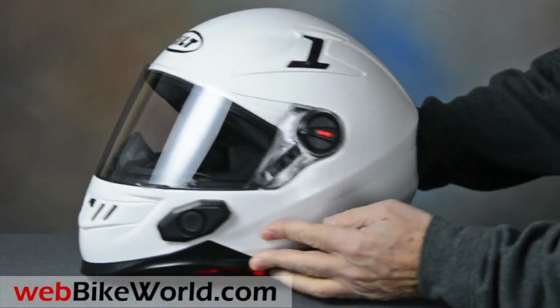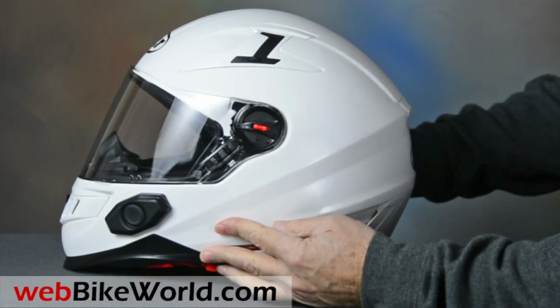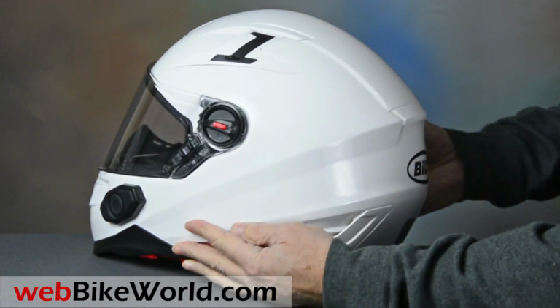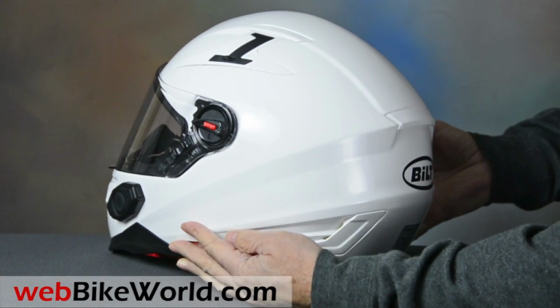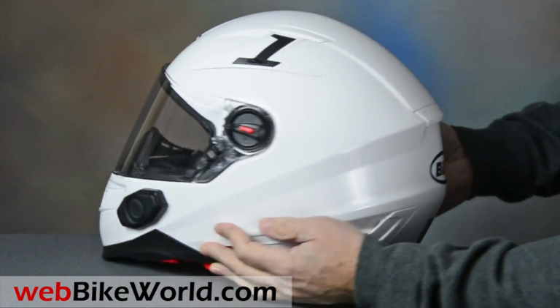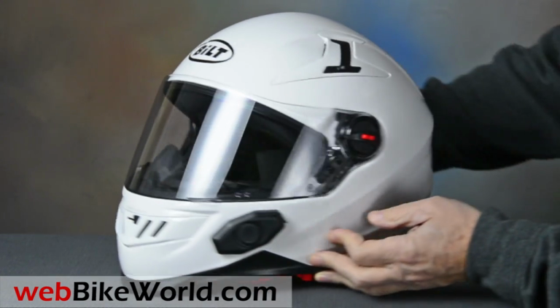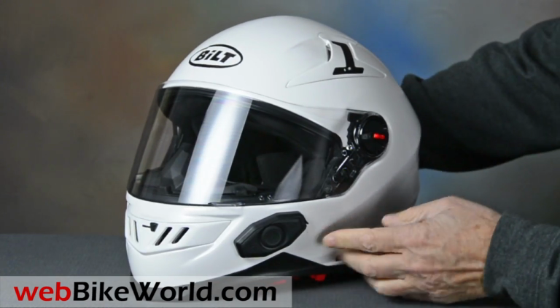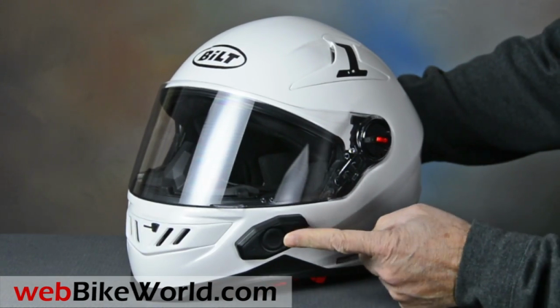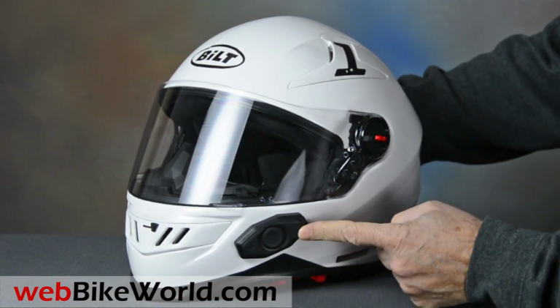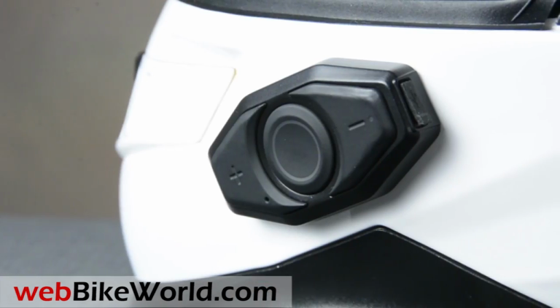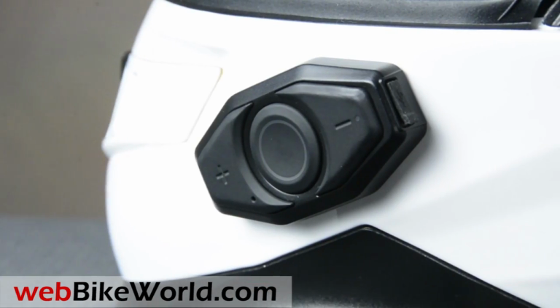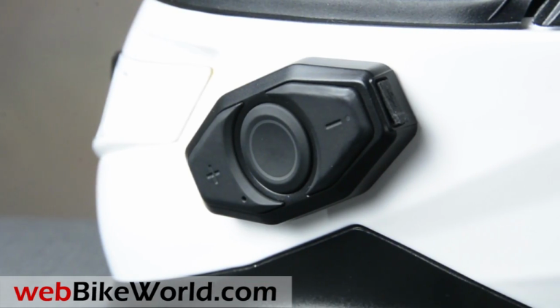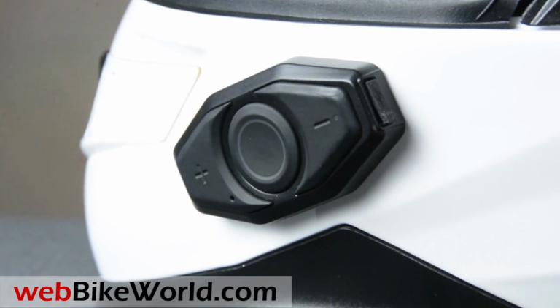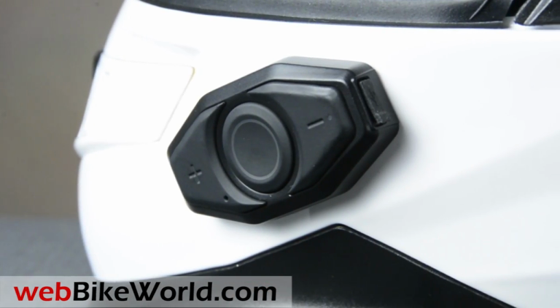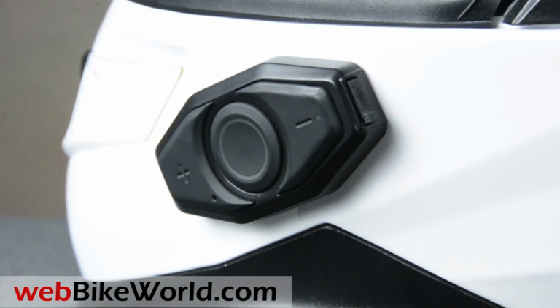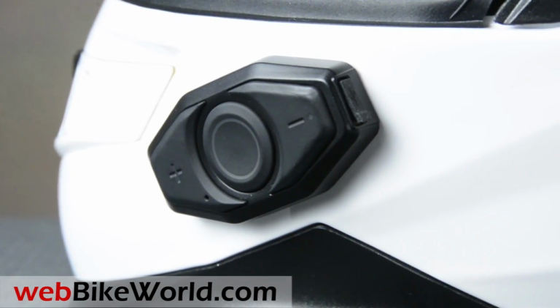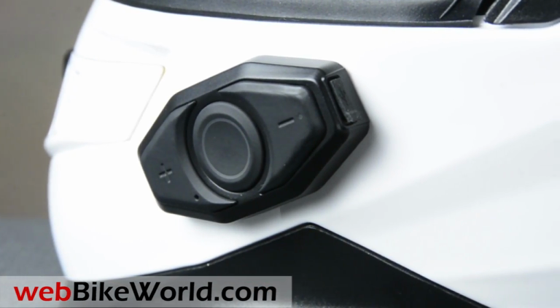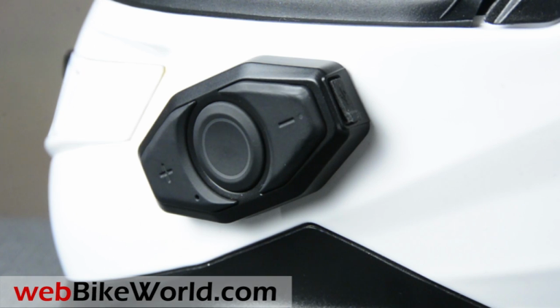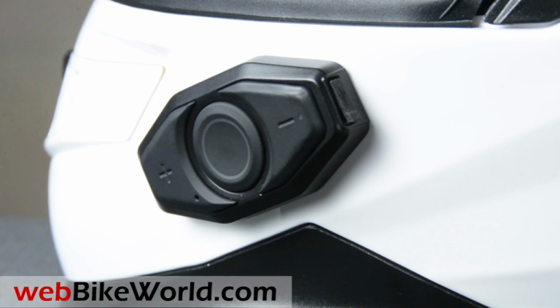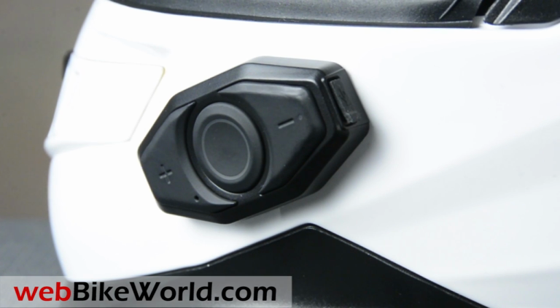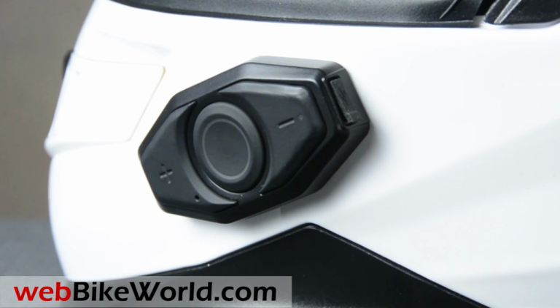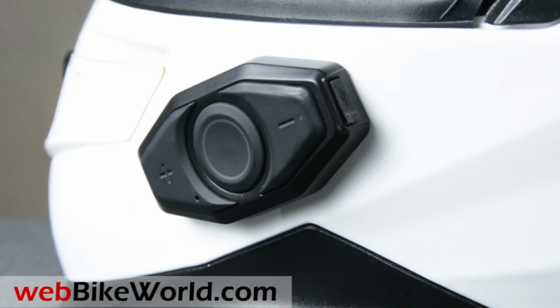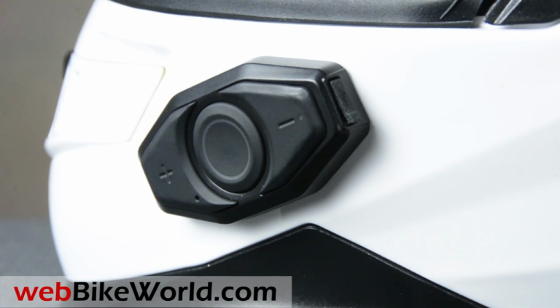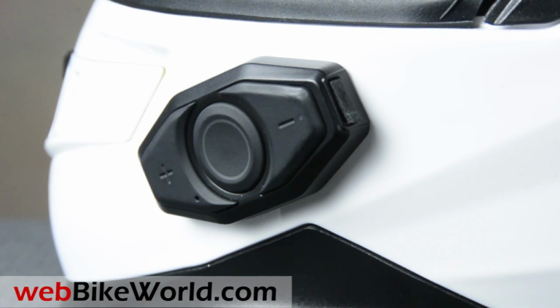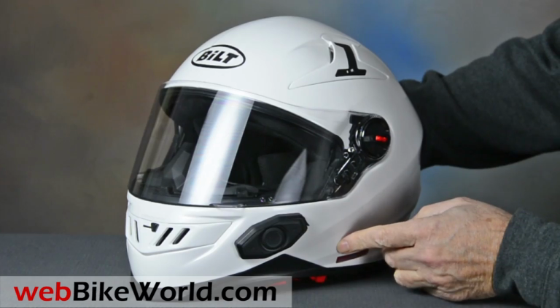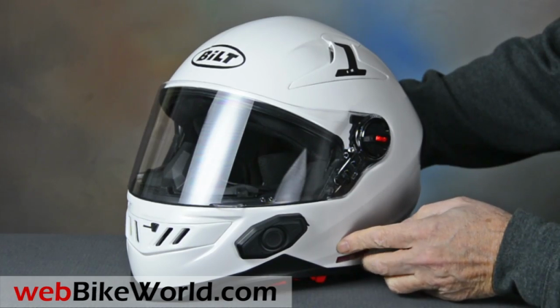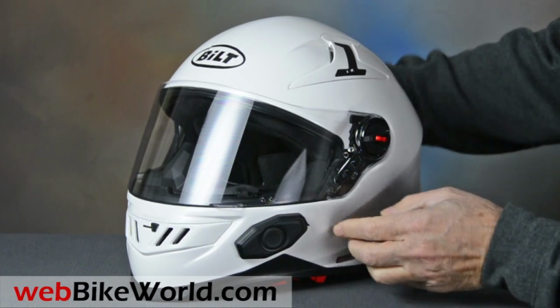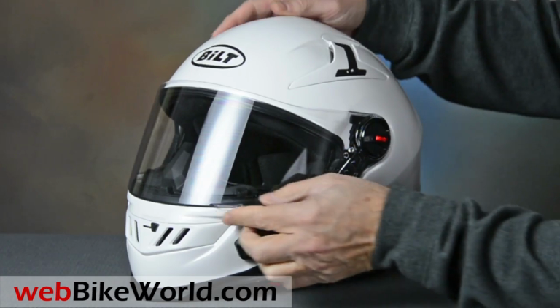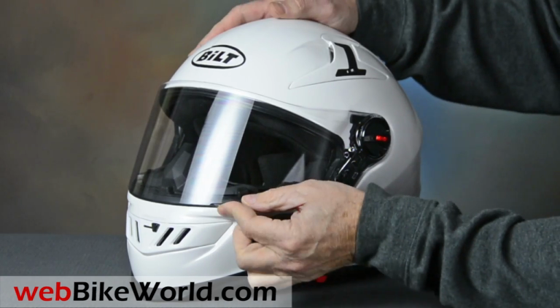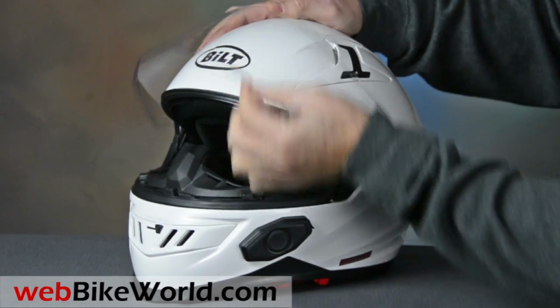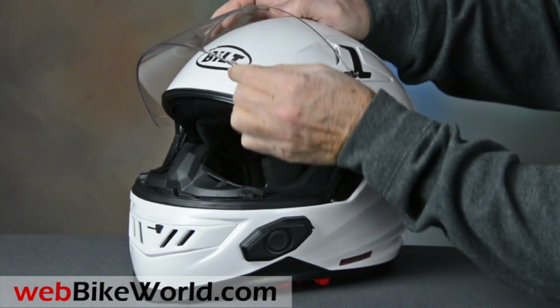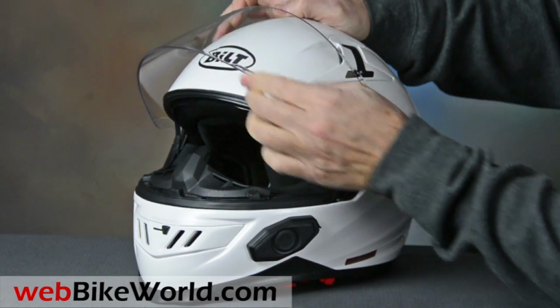The intercom module is located on the left side. It doesn't have the SENA jog dial, and it looks a little like an add-on, but the buttons are easy to use and the speakers and mic are already installed.